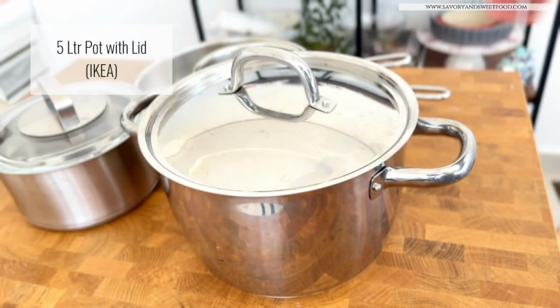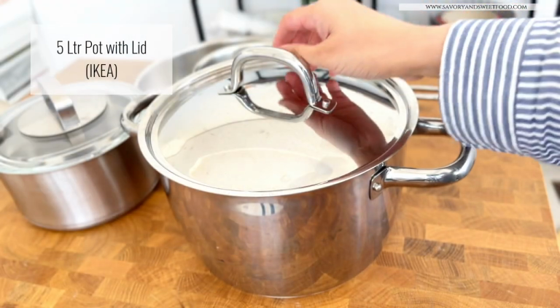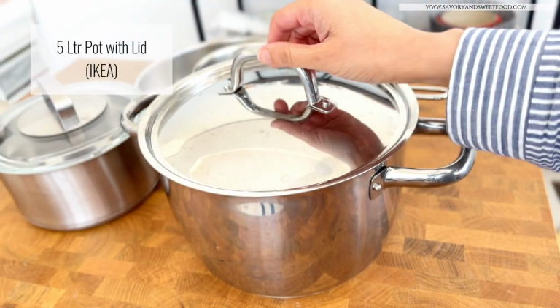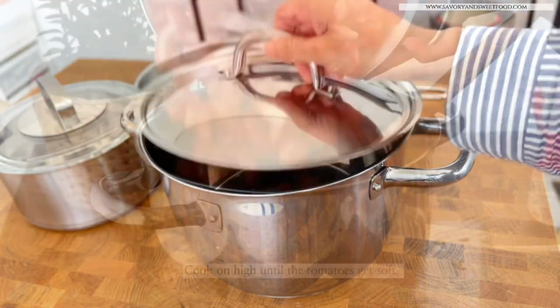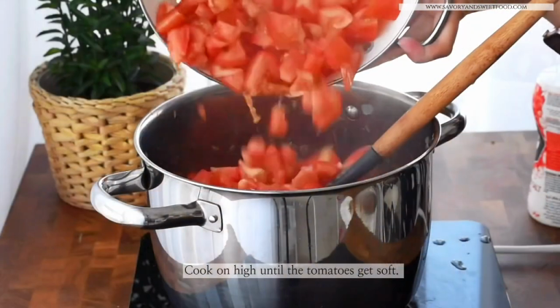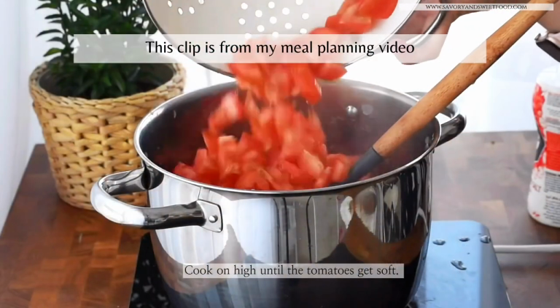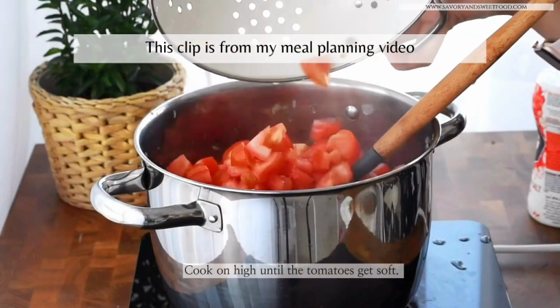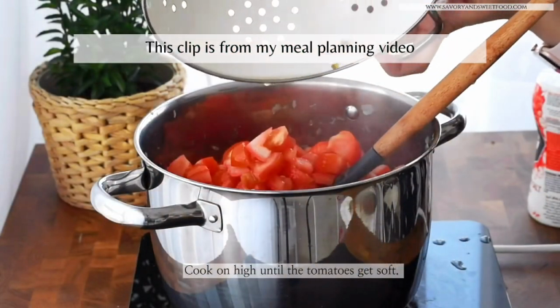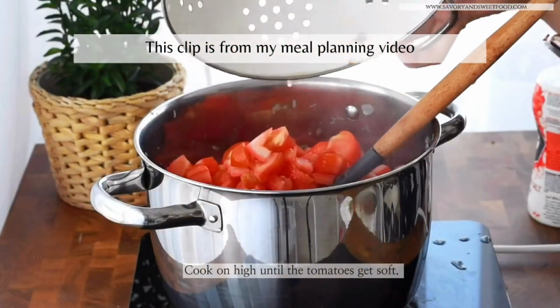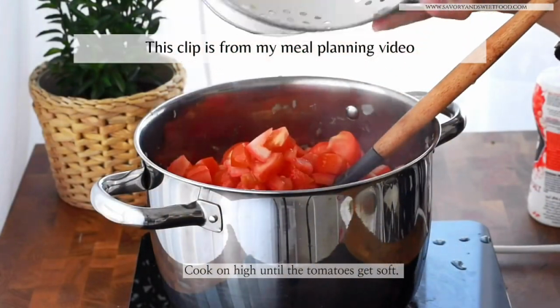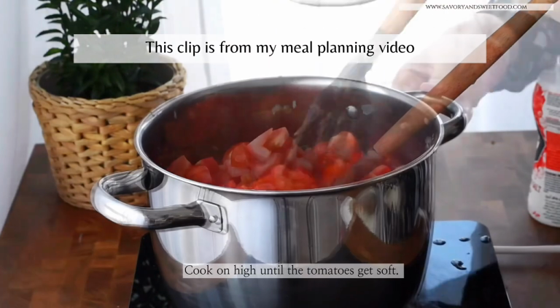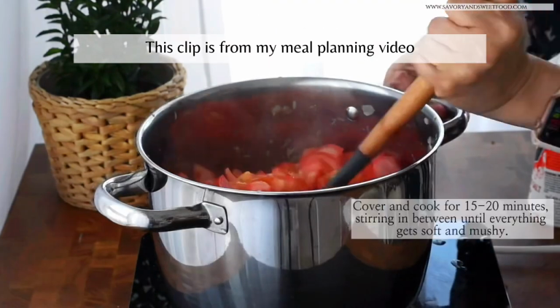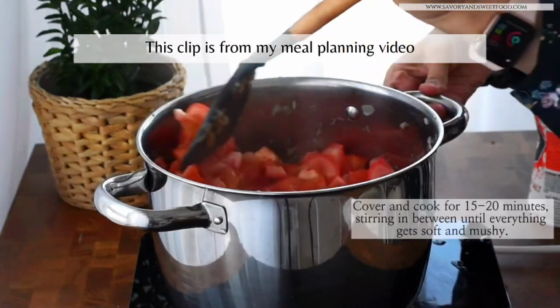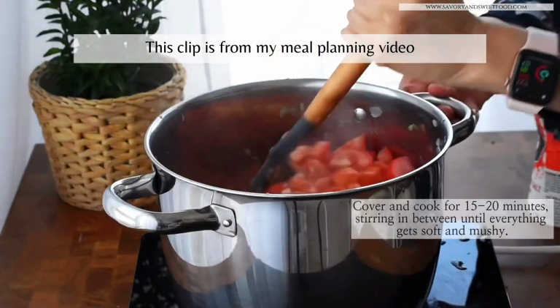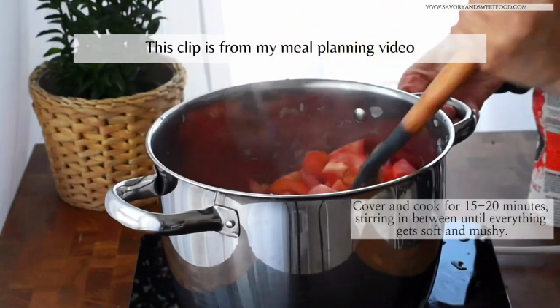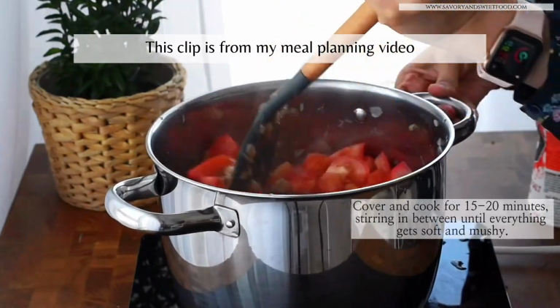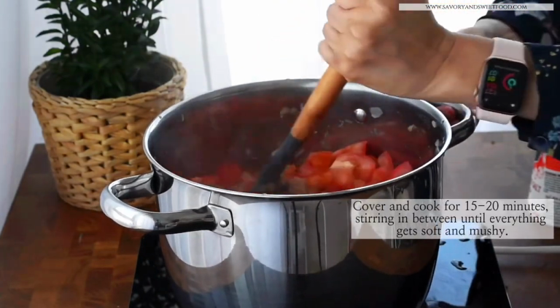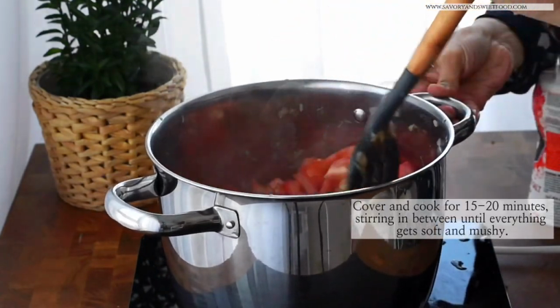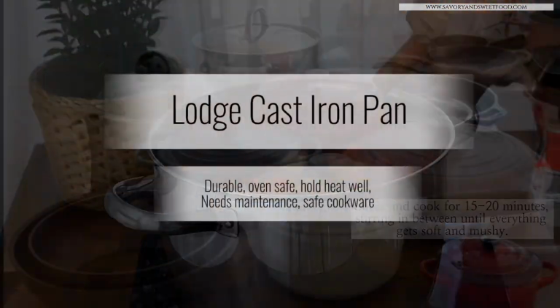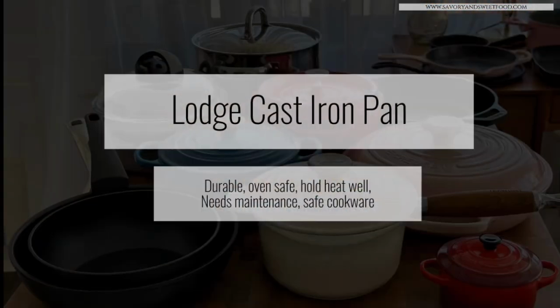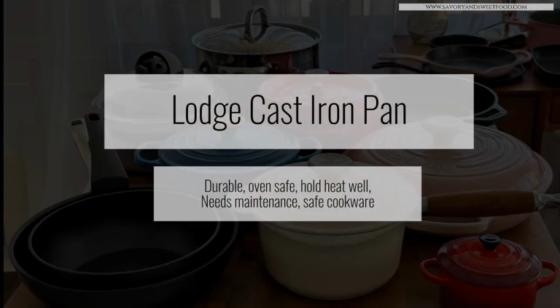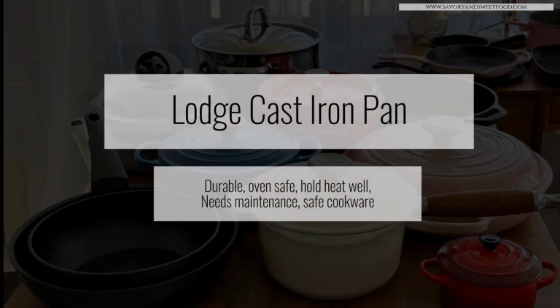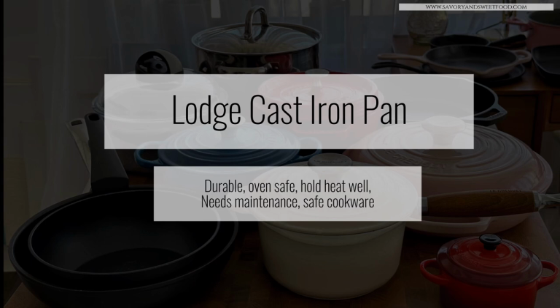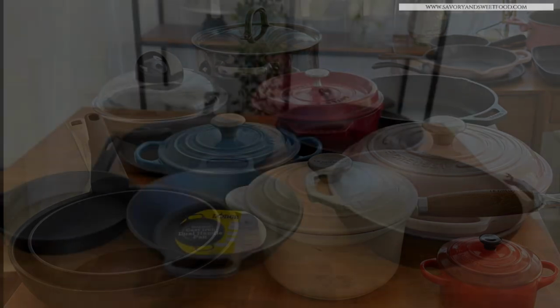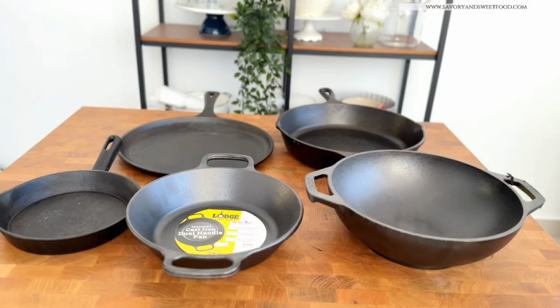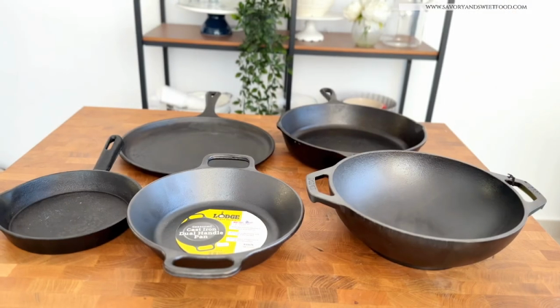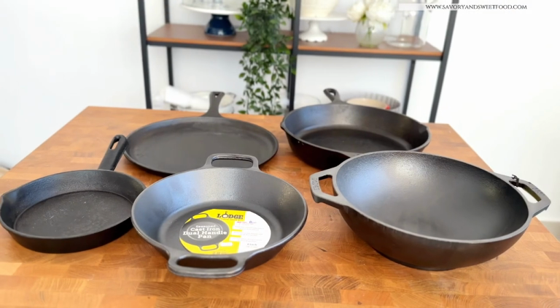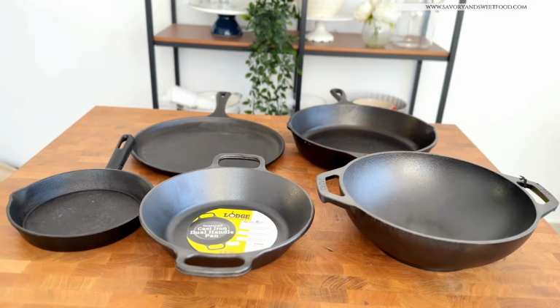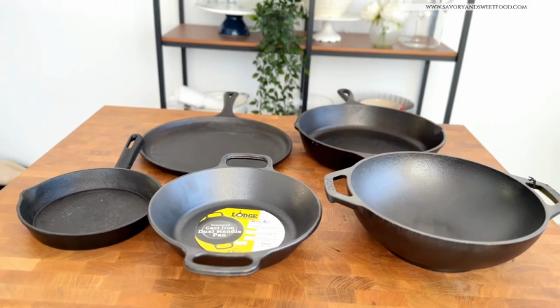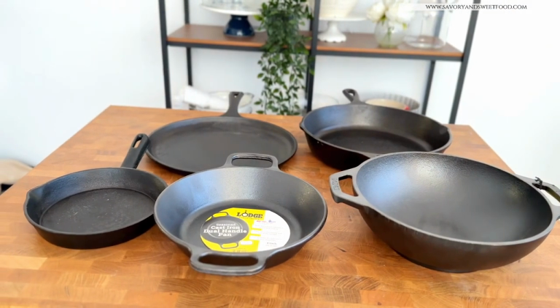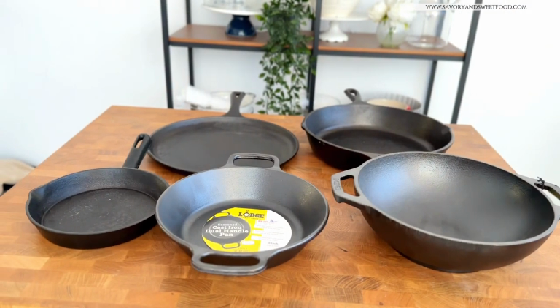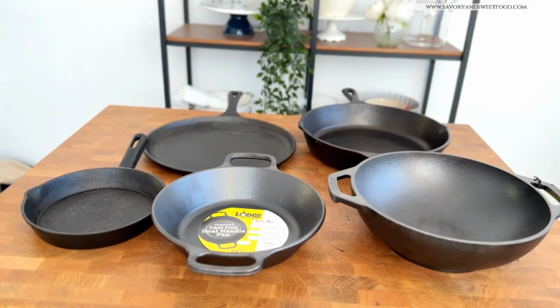This little saucepan by the Turkish brand Korkmaz is my pan for making tea every day. This 2.7-liter frying pan is used for making pasta sauces, and this big pot I use very occasionally when making bulk masalas and things like that.